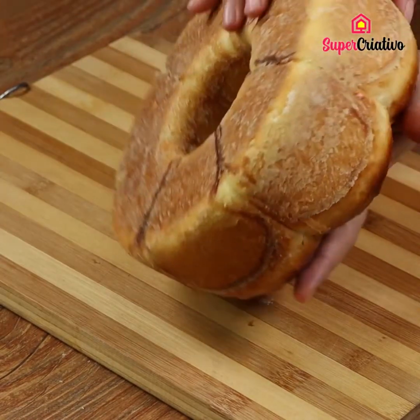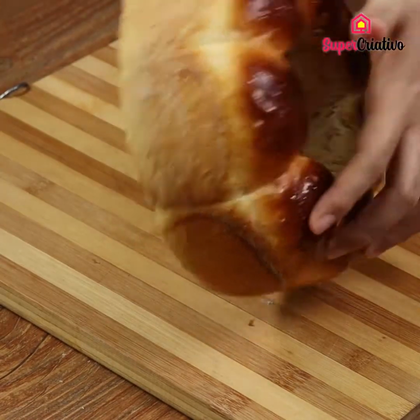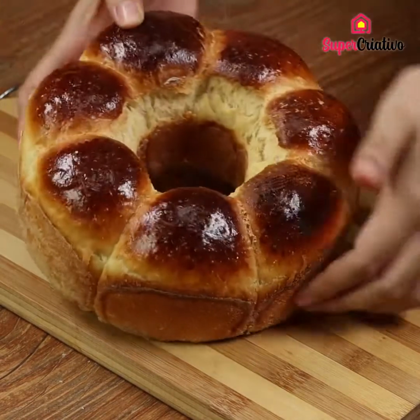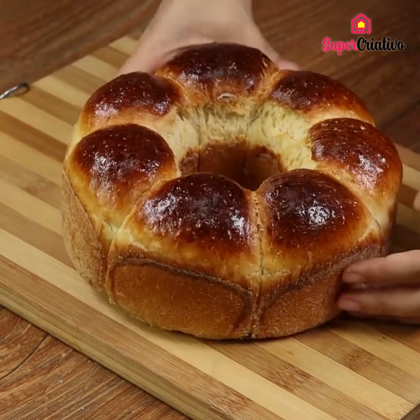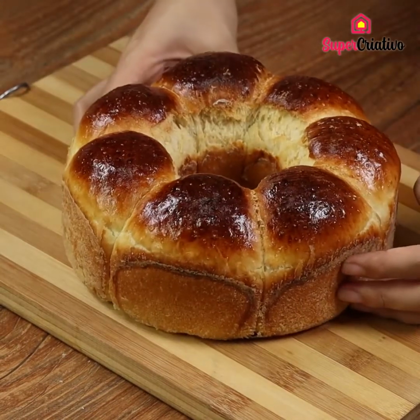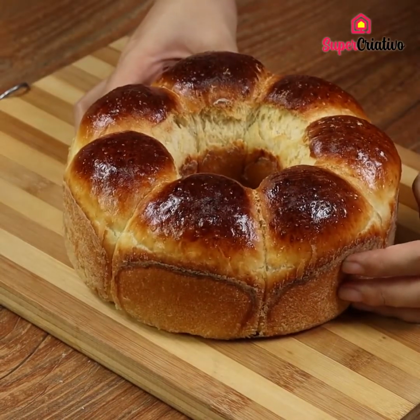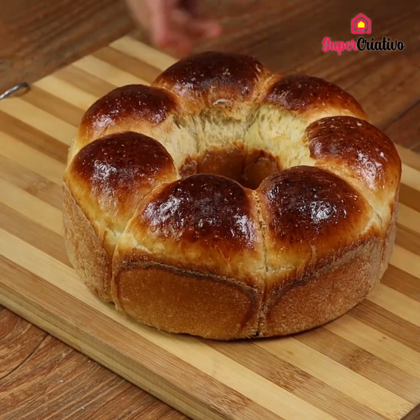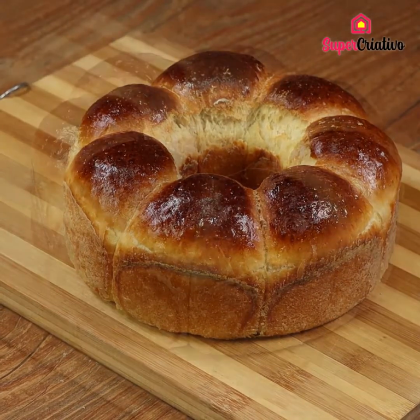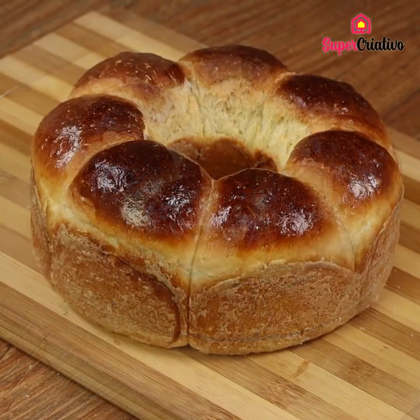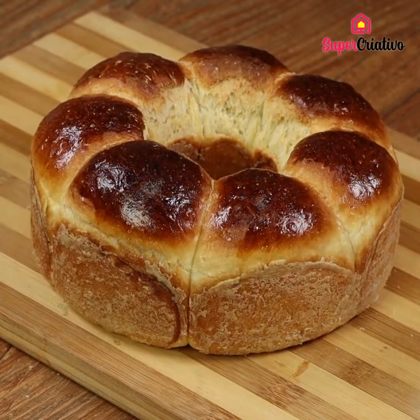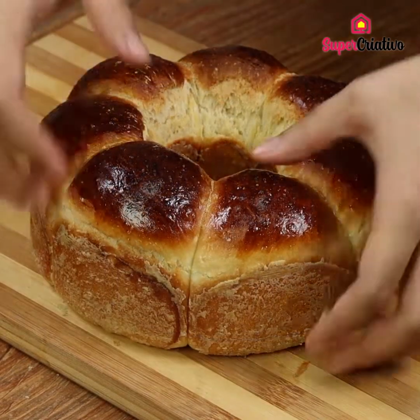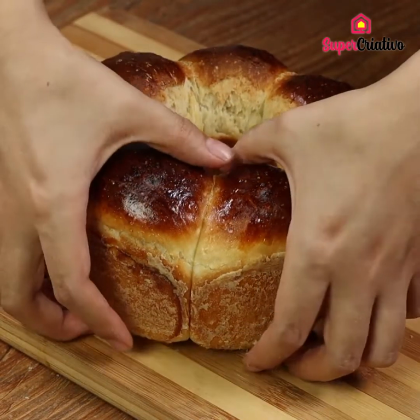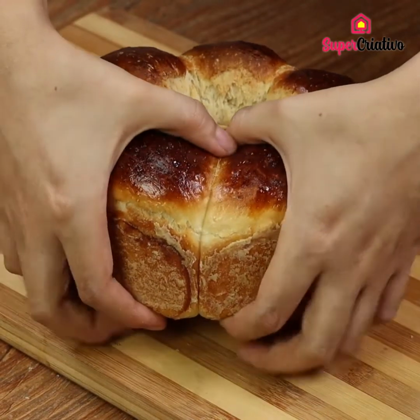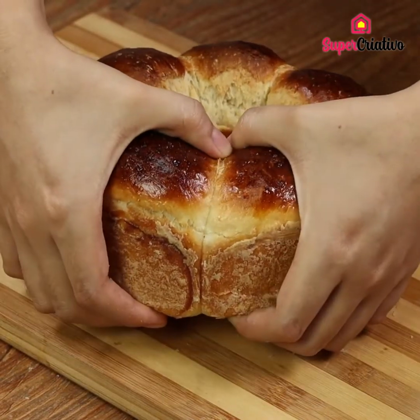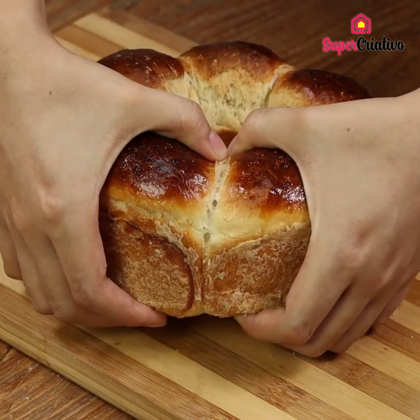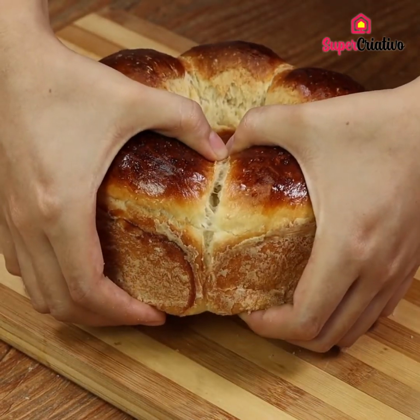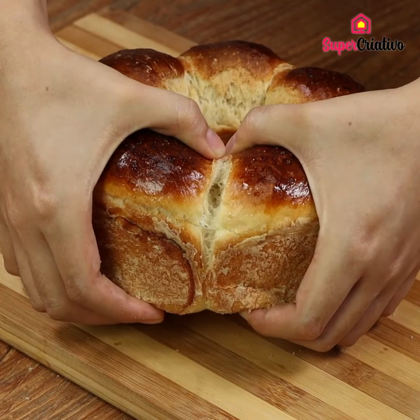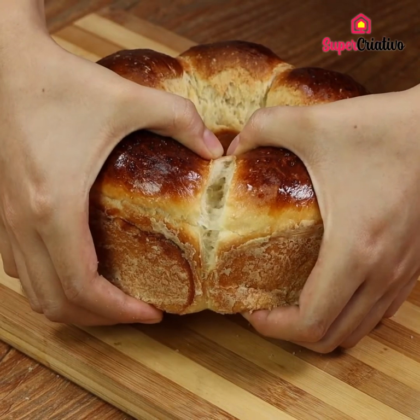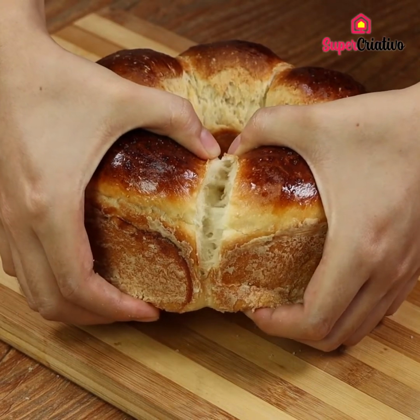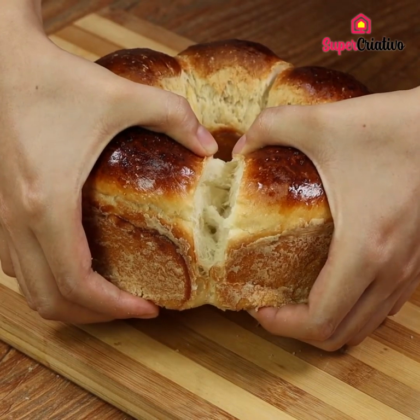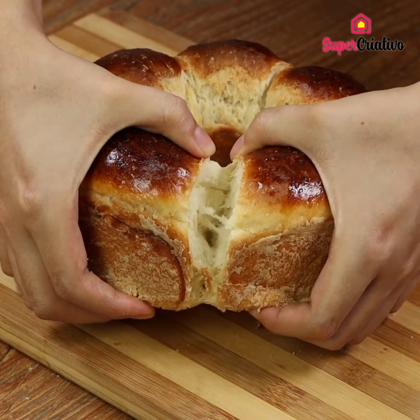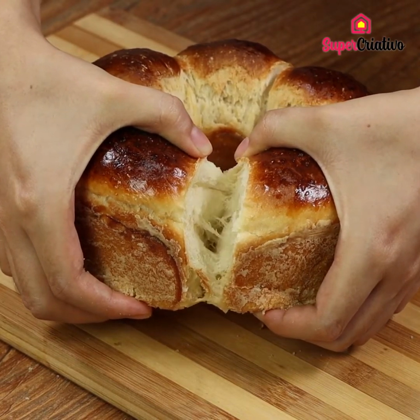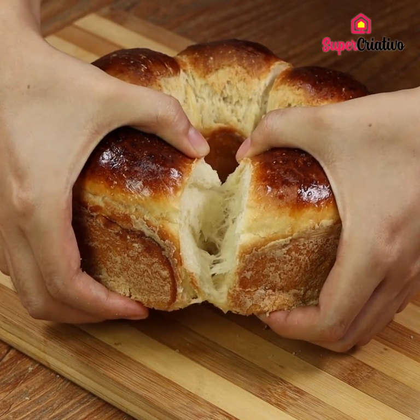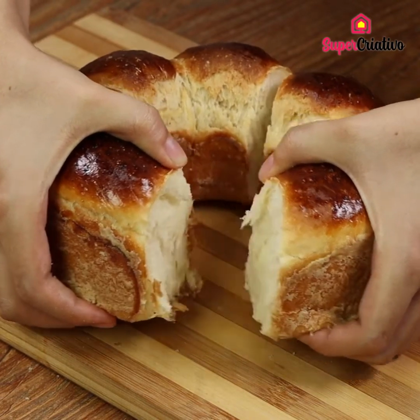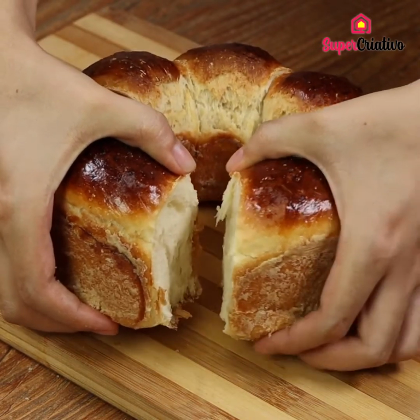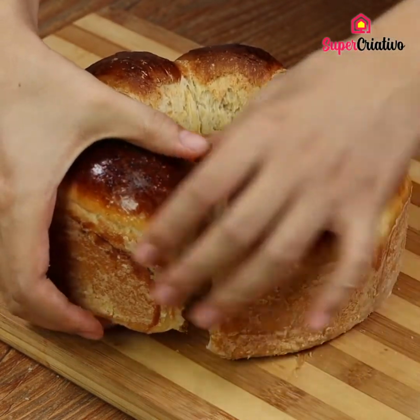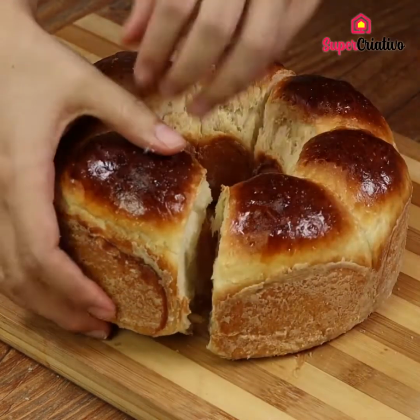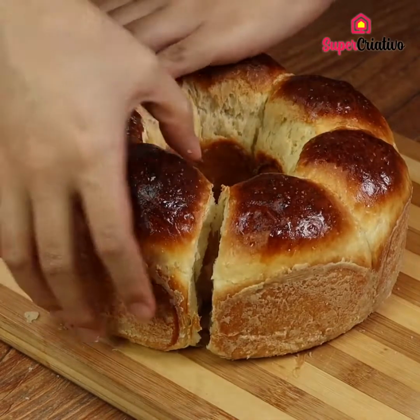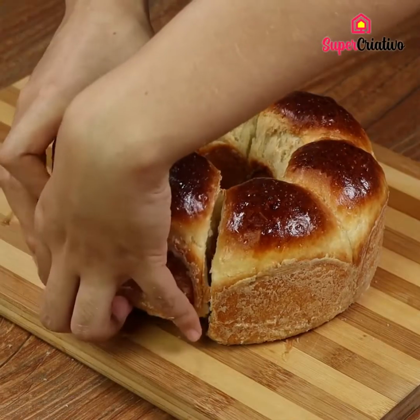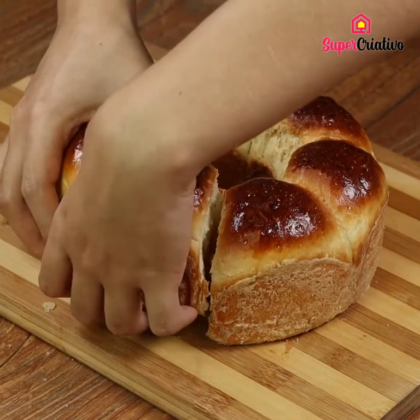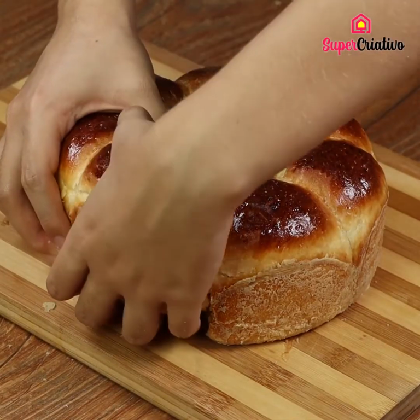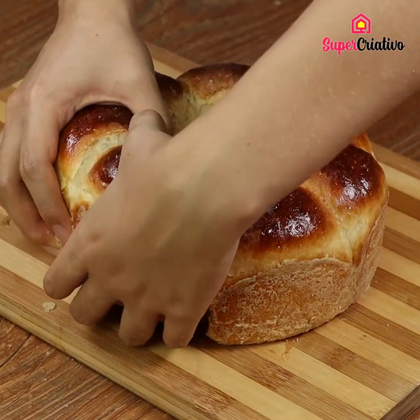And they are ready! It smells amazing — so mouth-watering! This recipe is super easy, incredibly tasty, and the bread remains soft on the inside. I am sure you are going to love it! Hope you guys liked the video!